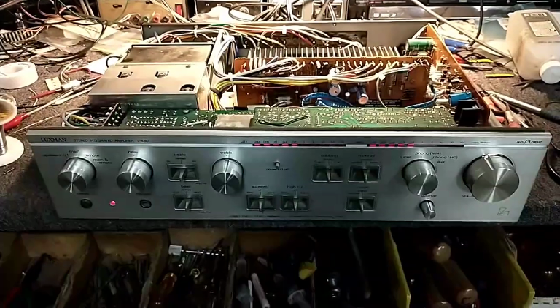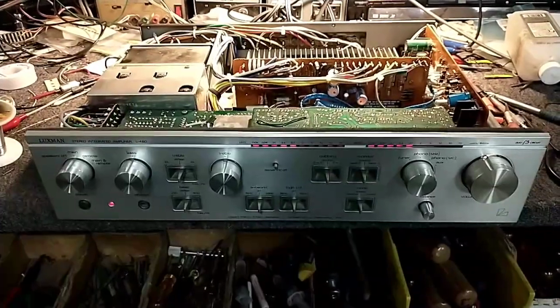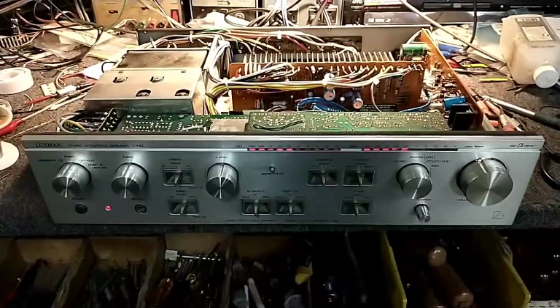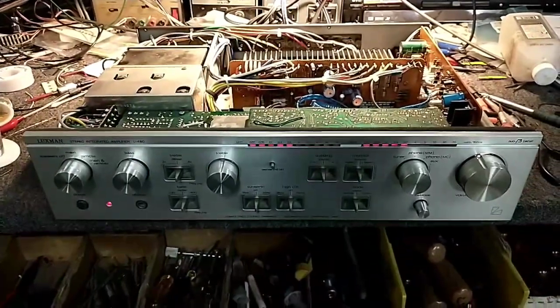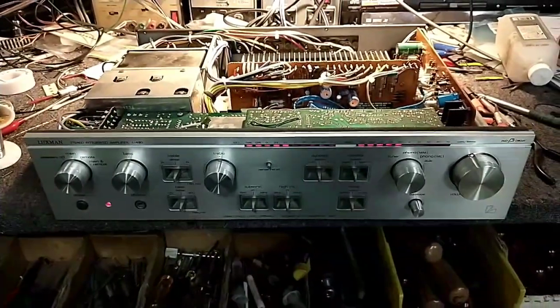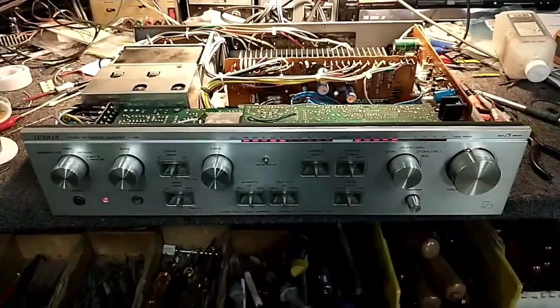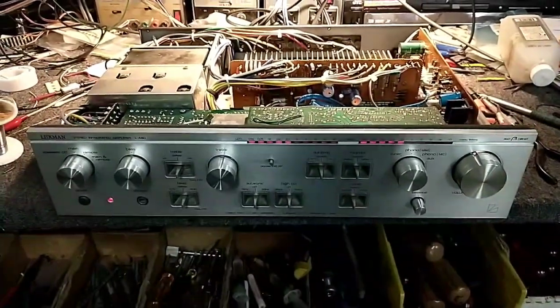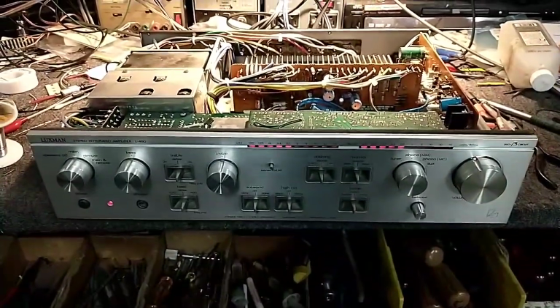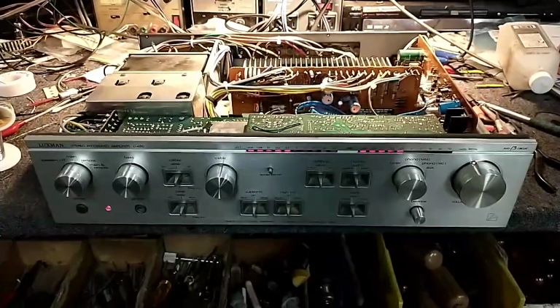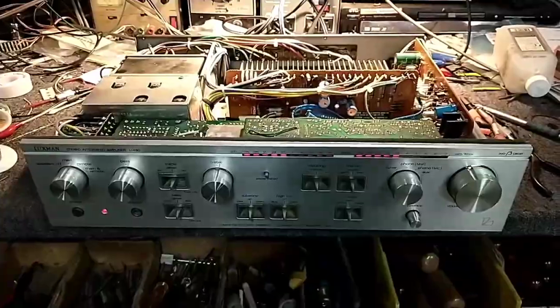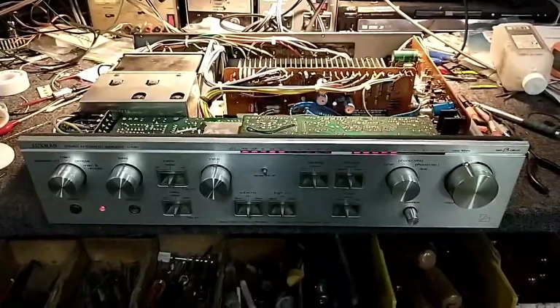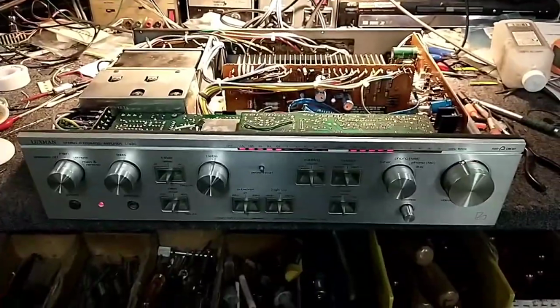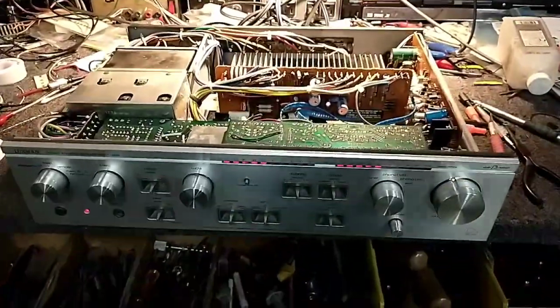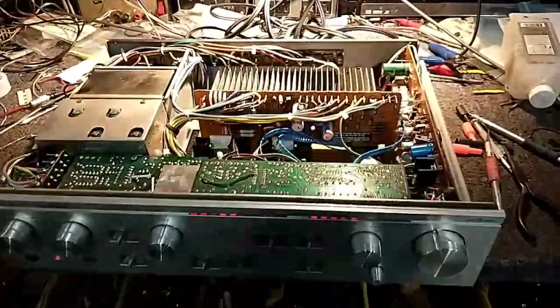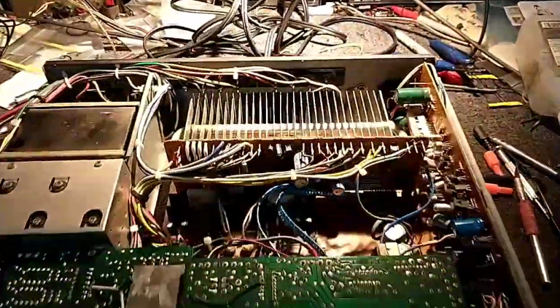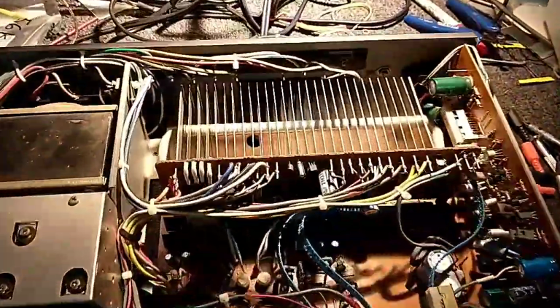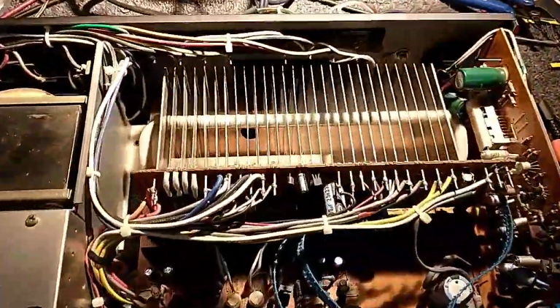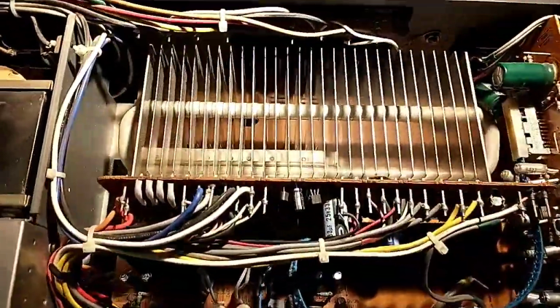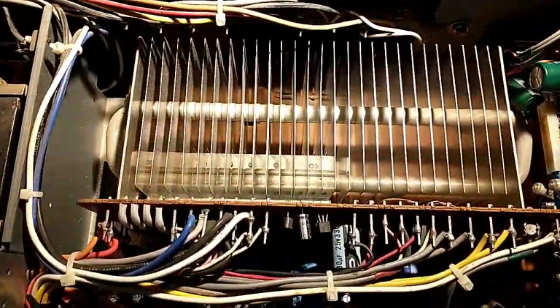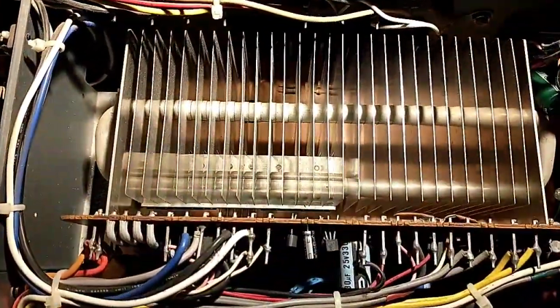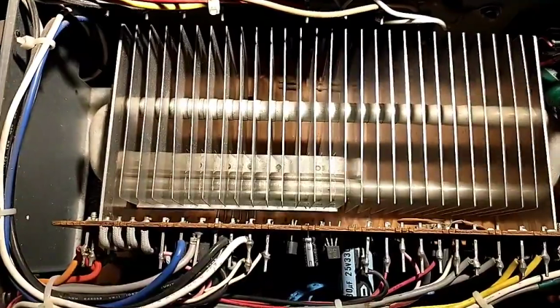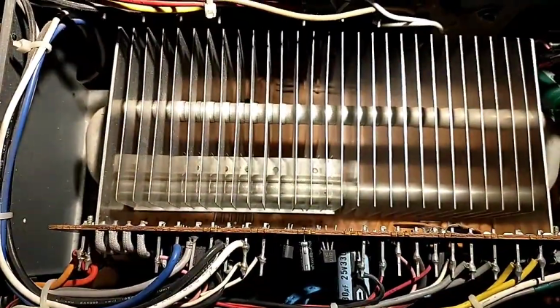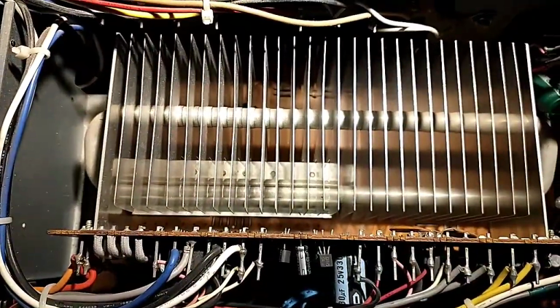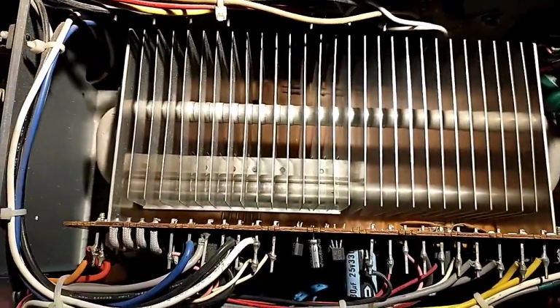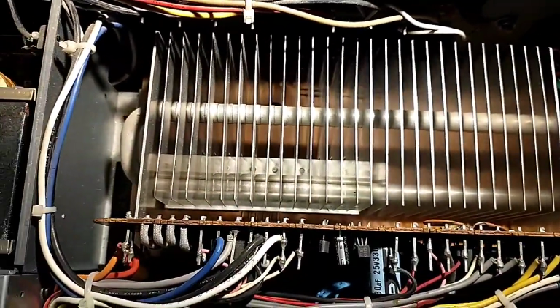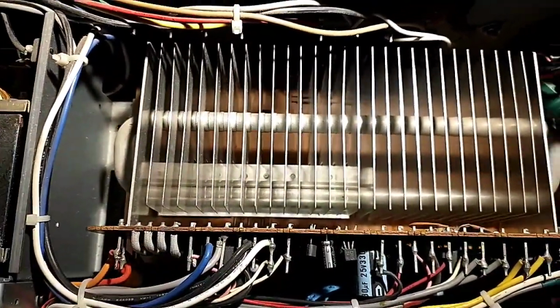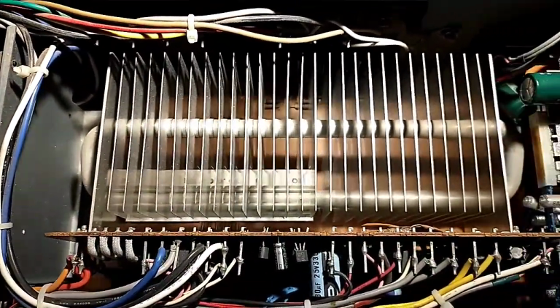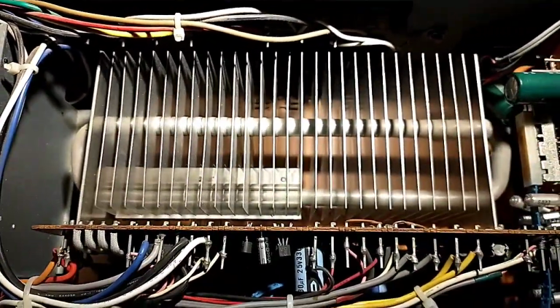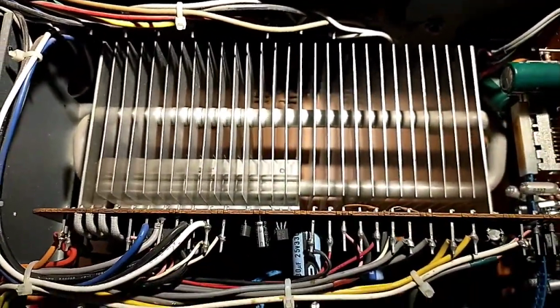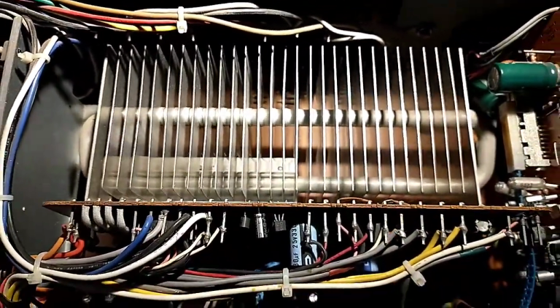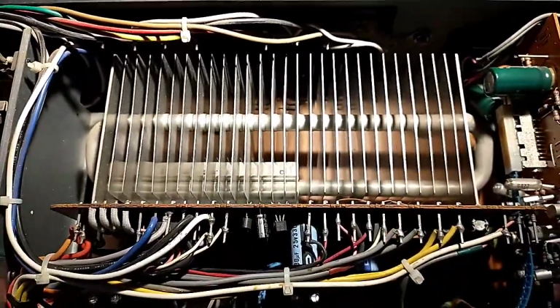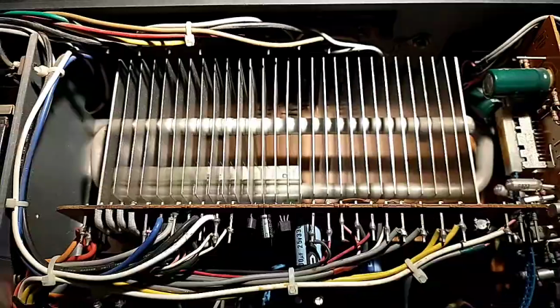Hey YouTube, JP Dillon. Here's a little PSA for you. If you've got one of these amplifiers that's got a heat pipe in it, meaning the output transistors are on a header down there and then you've got a freon-filled heat pipe, here's the test.